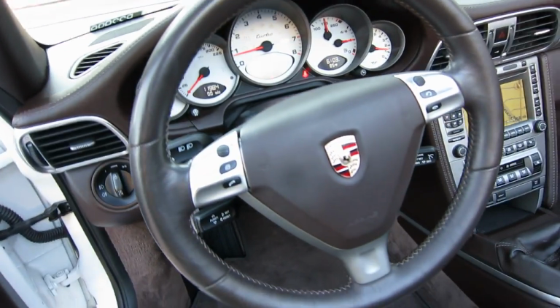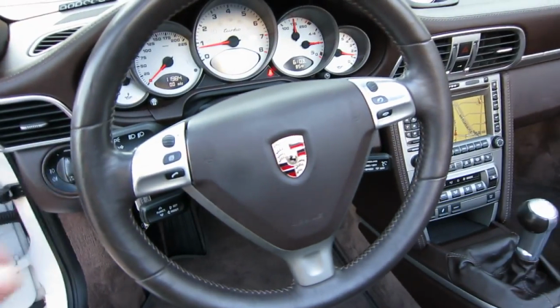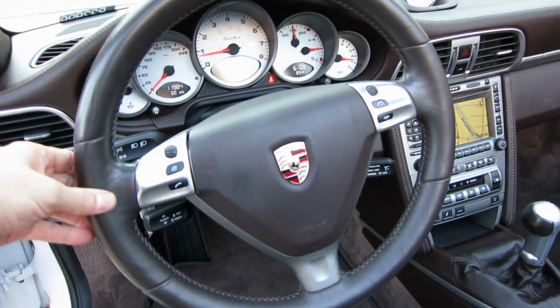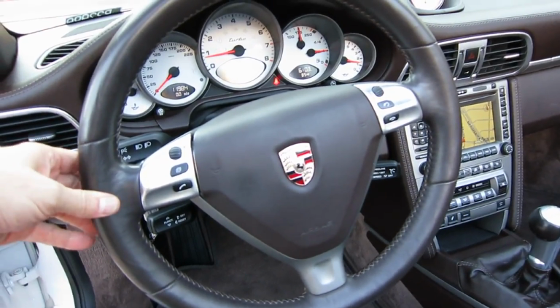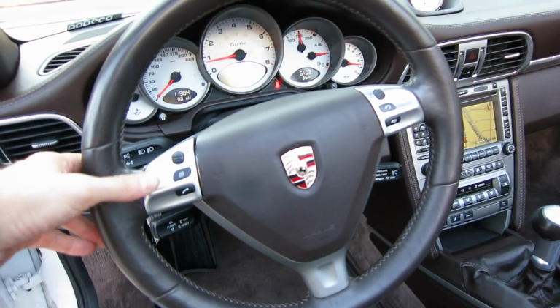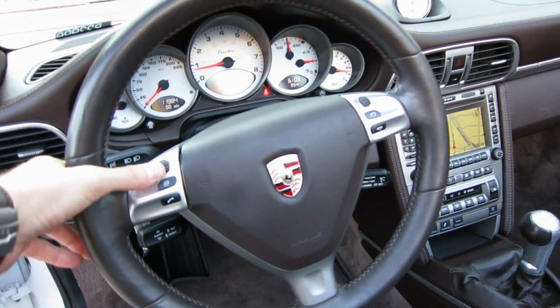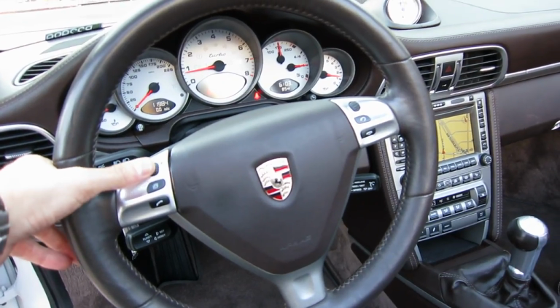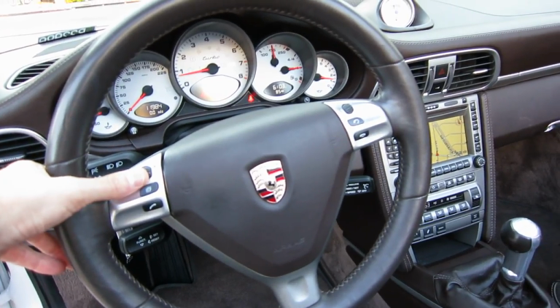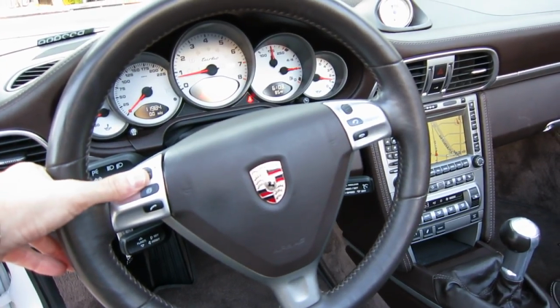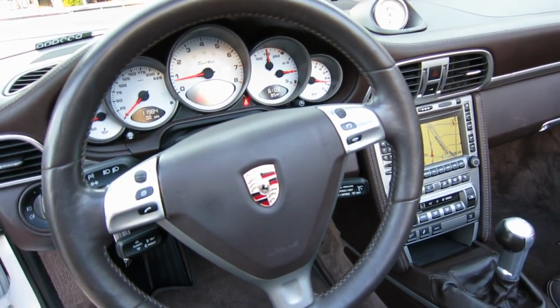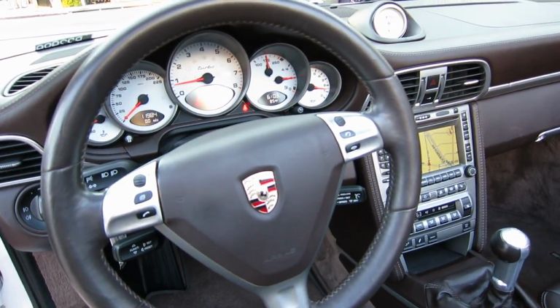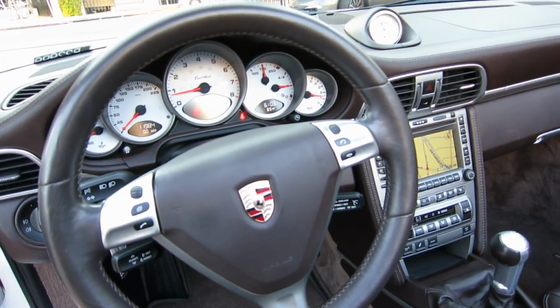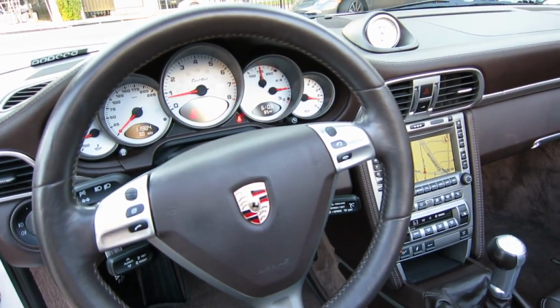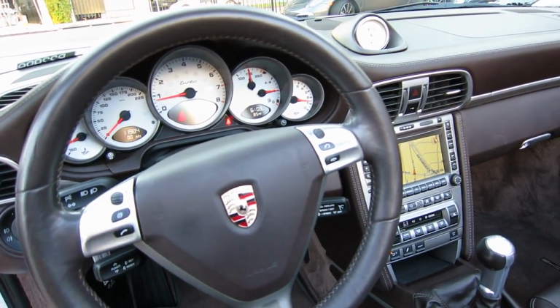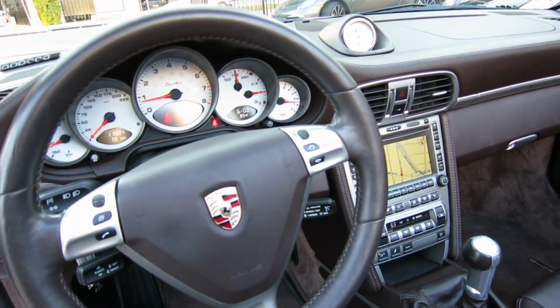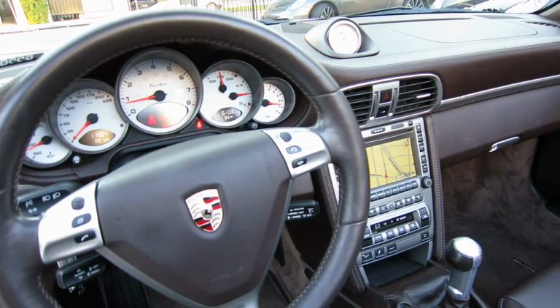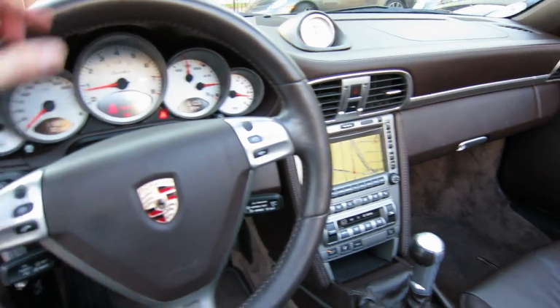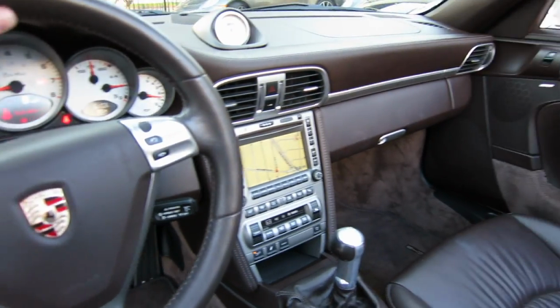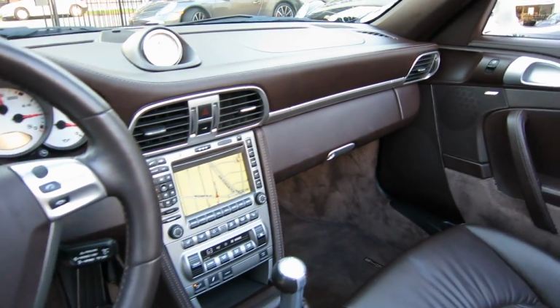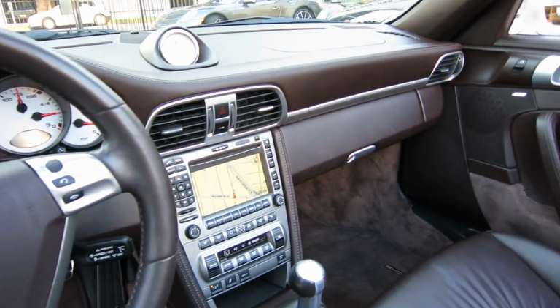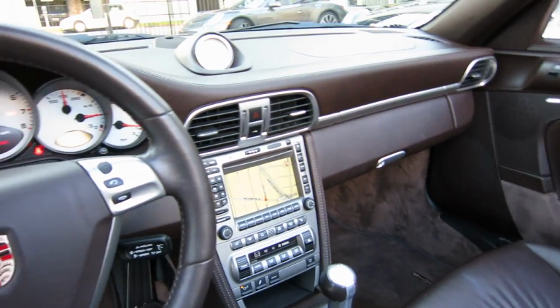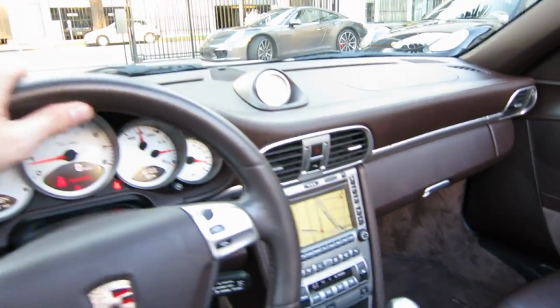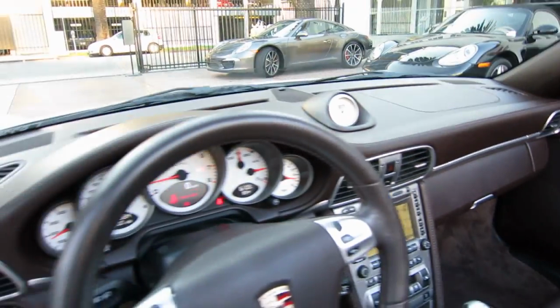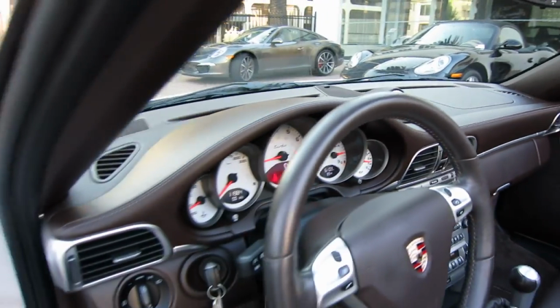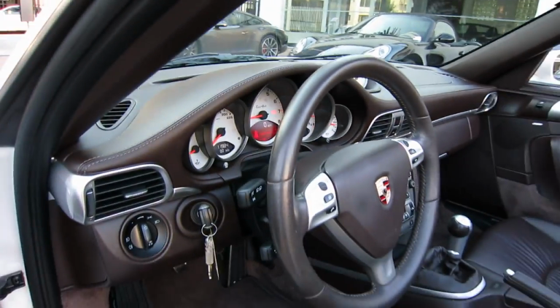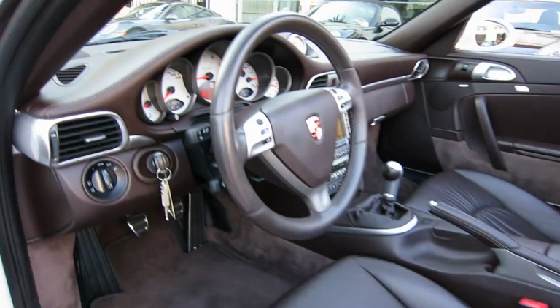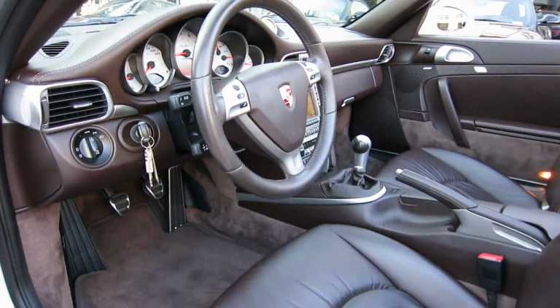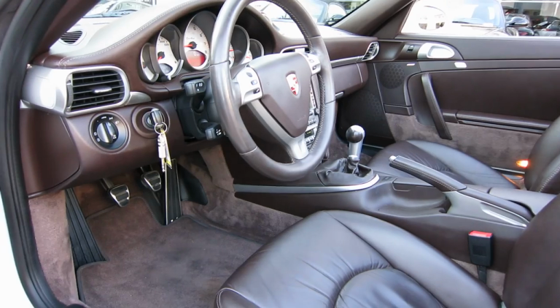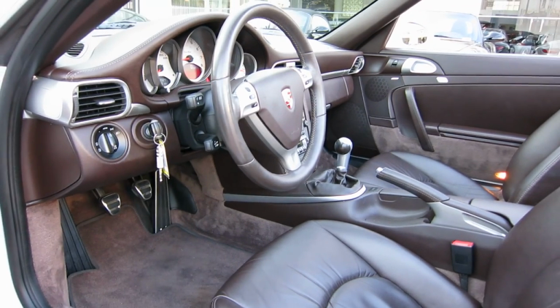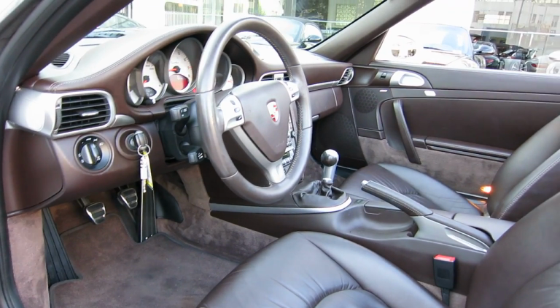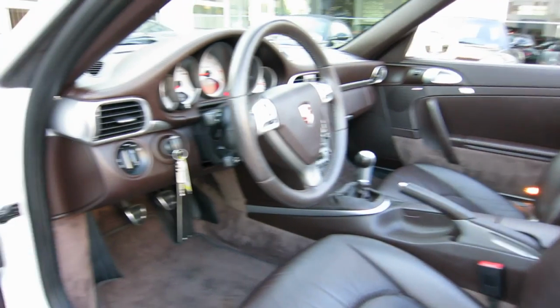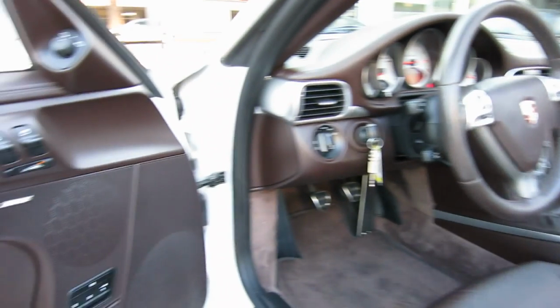A couple other things about this car — it has the multi-function steering wheel, which you can use to control the audio and telephone. I don't believe this one has the factory telephone option, but if you wanted a non-factory Bluetooth system, you can install that and use it through there.